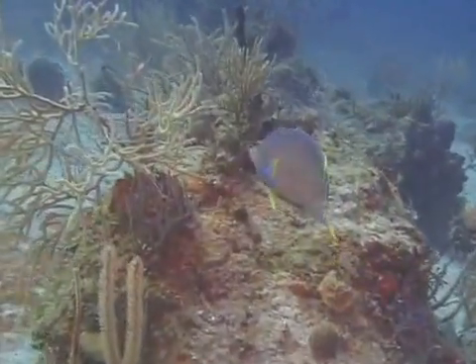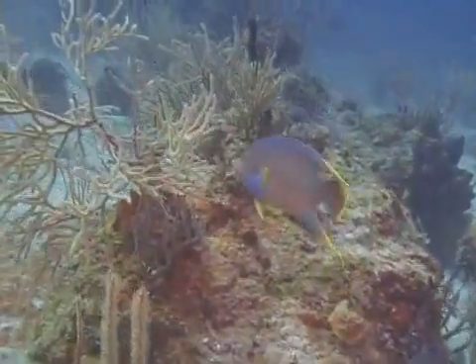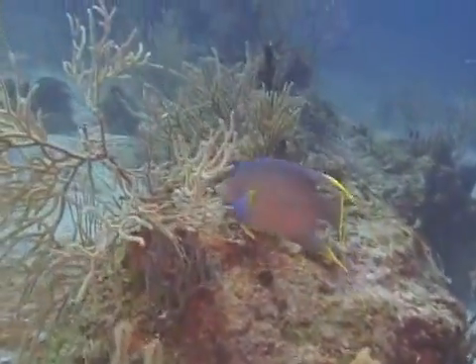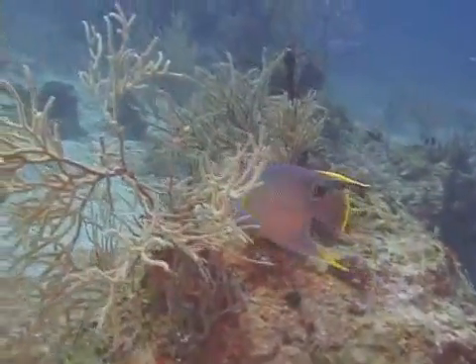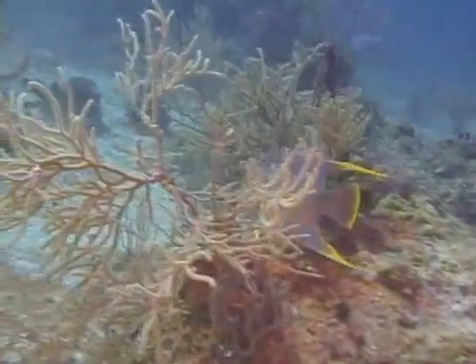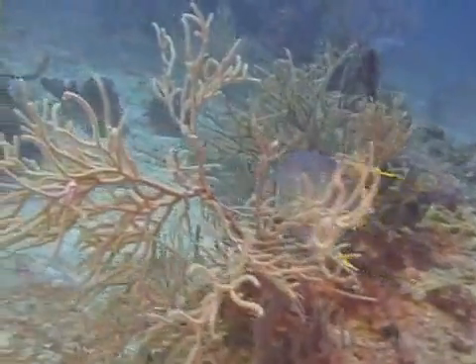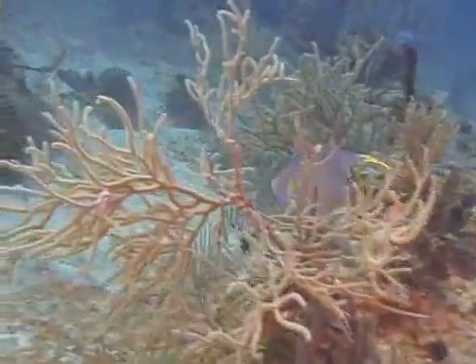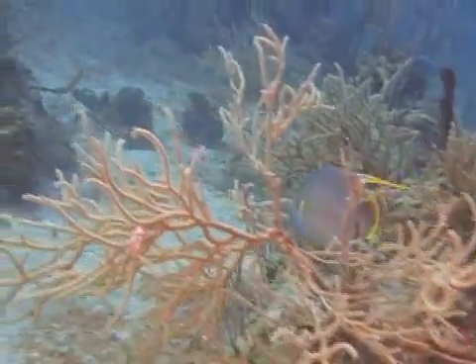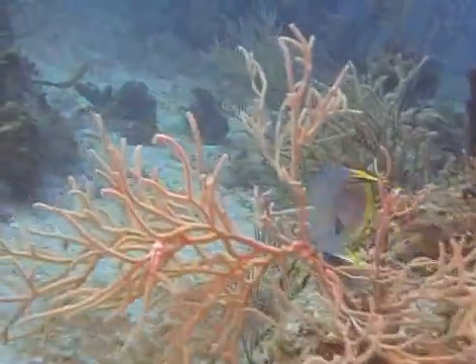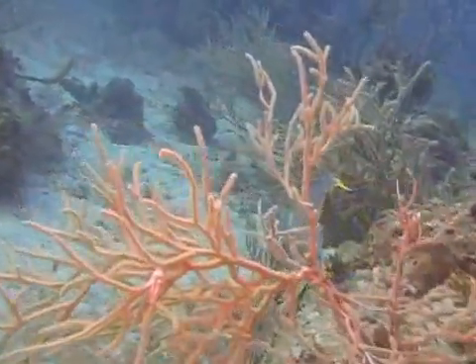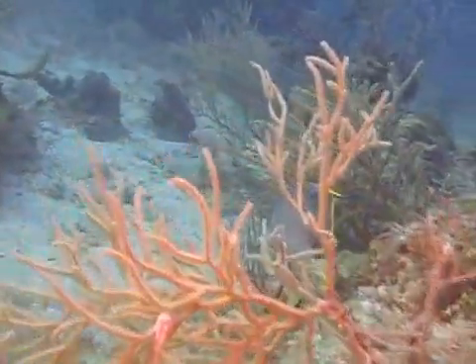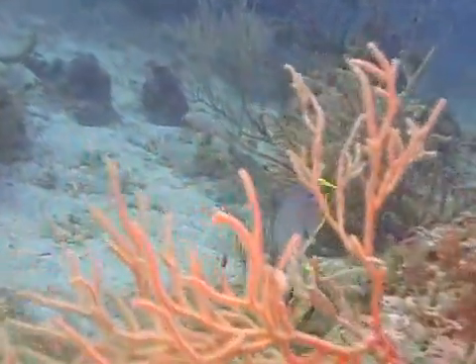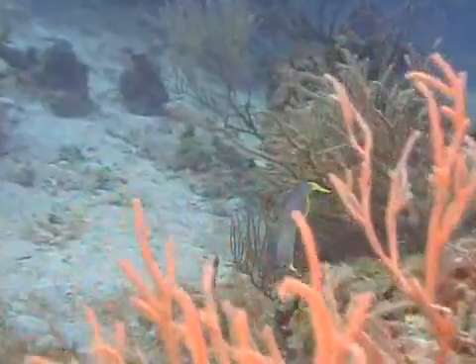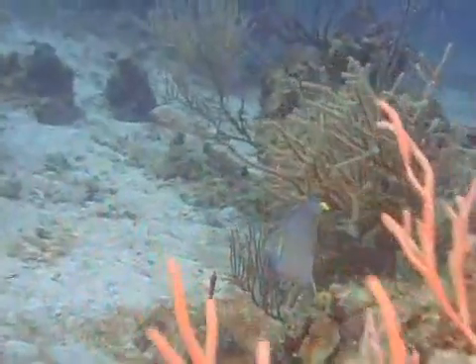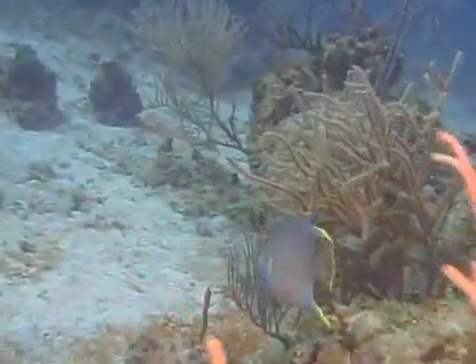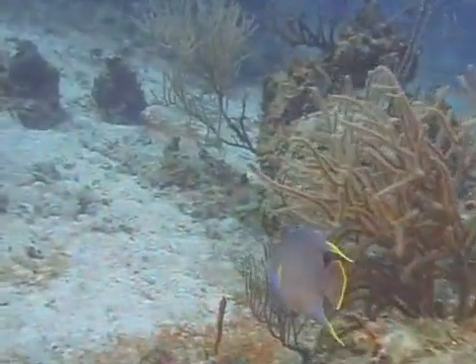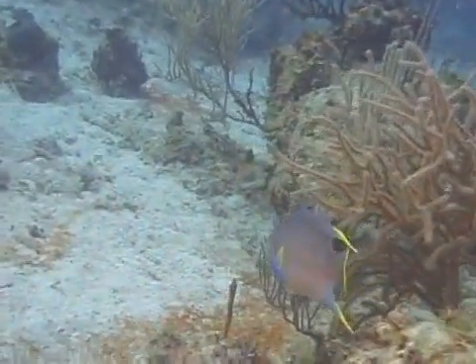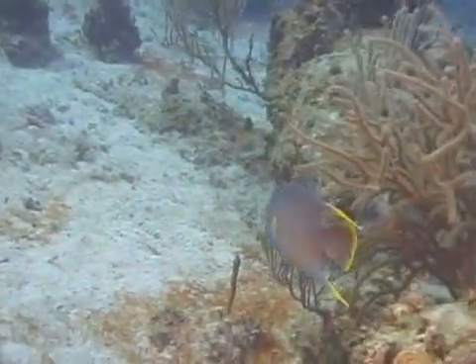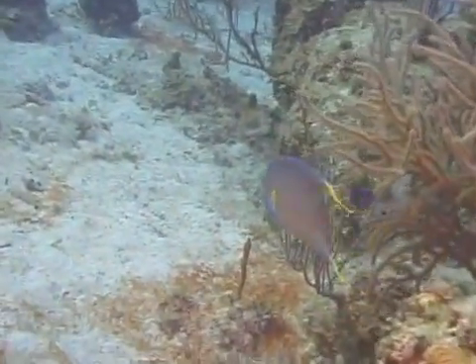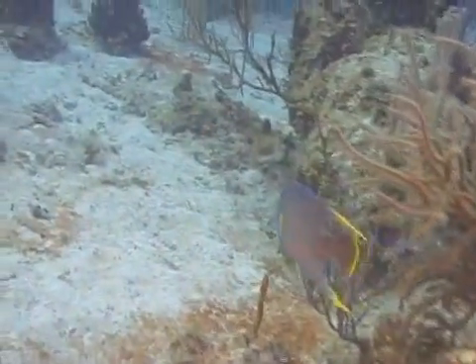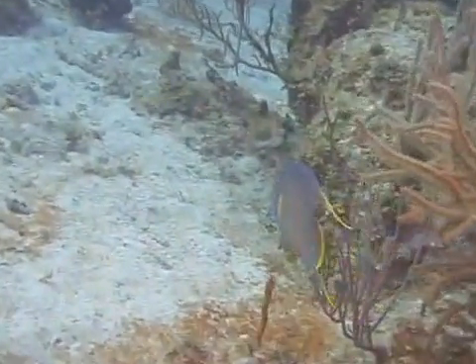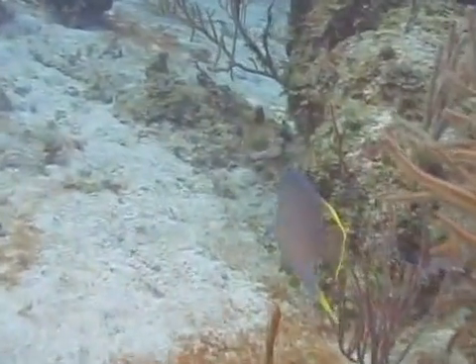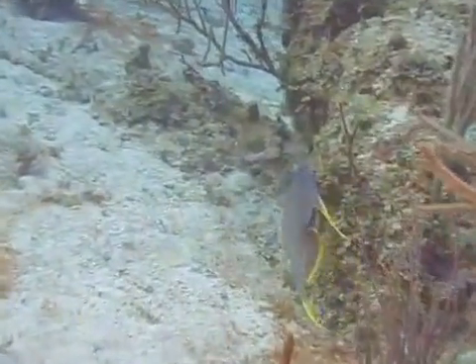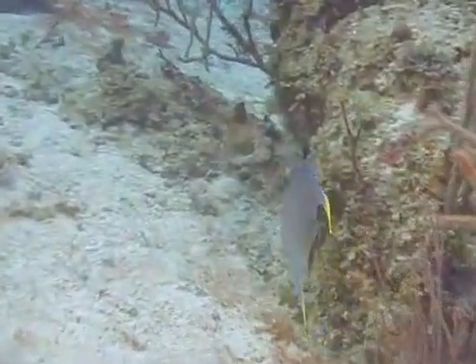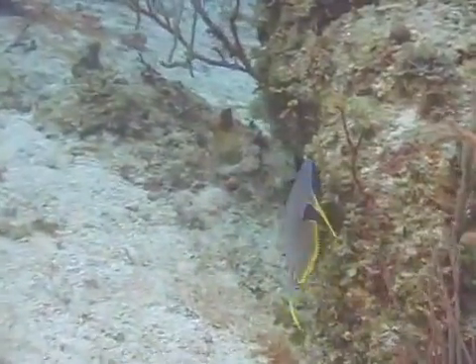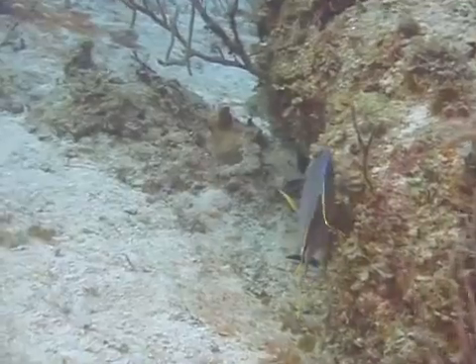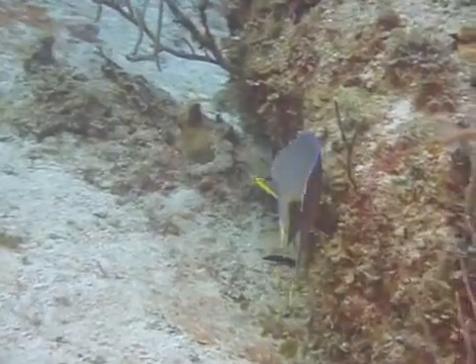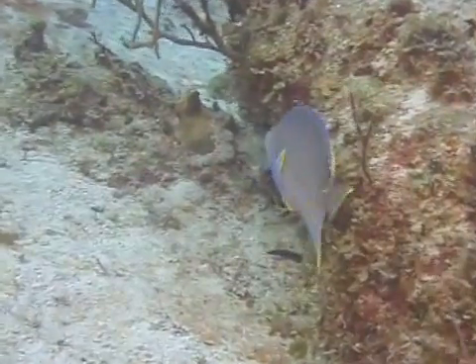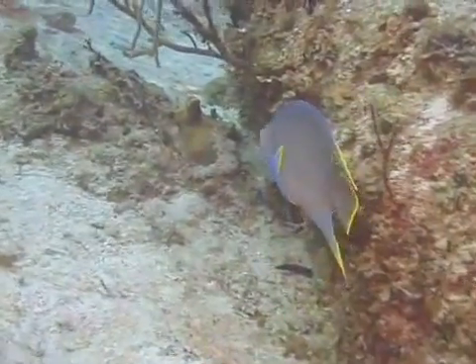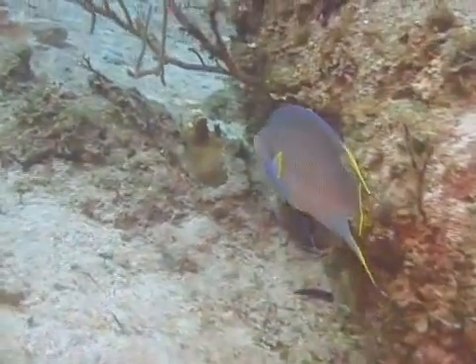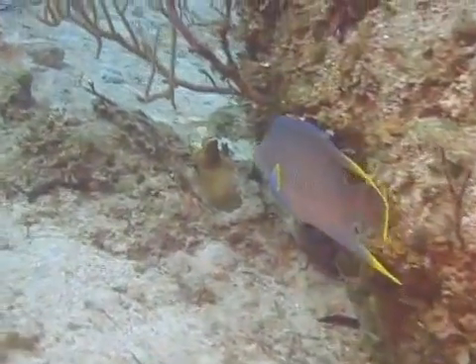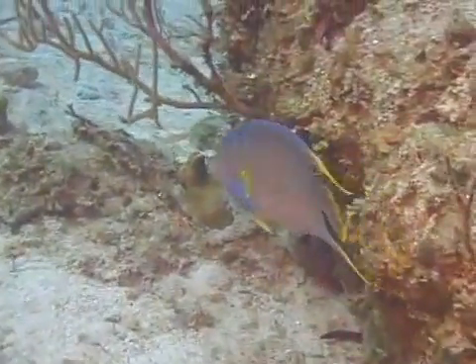which is a hybrid formed when a blue angel and a queen angel interbreed. Blue angelfish range in size from 8 to 18 inches, with most about 14 inches long or shorter.